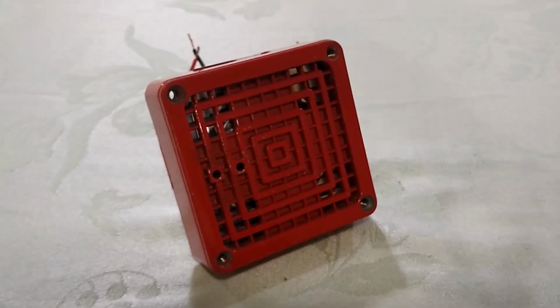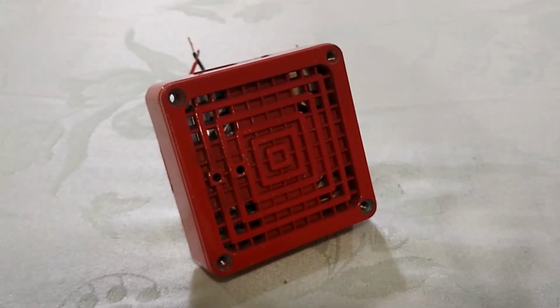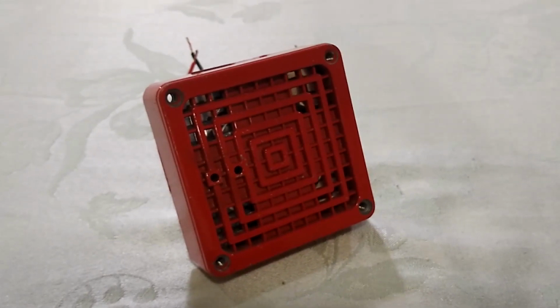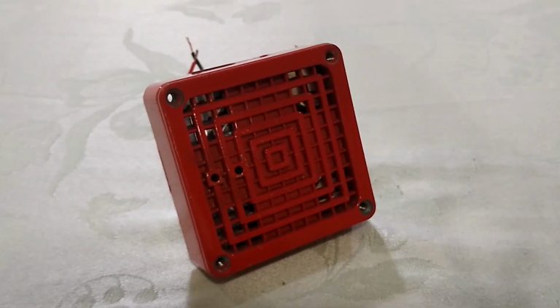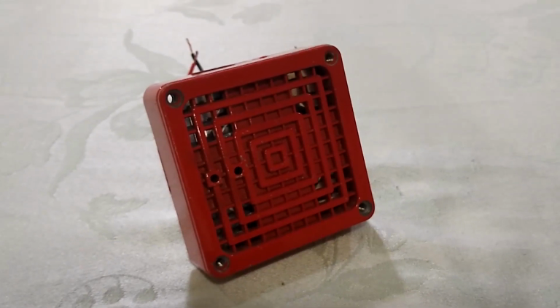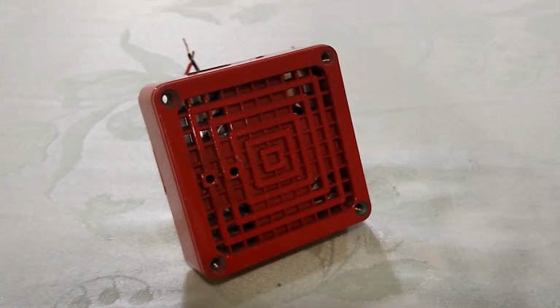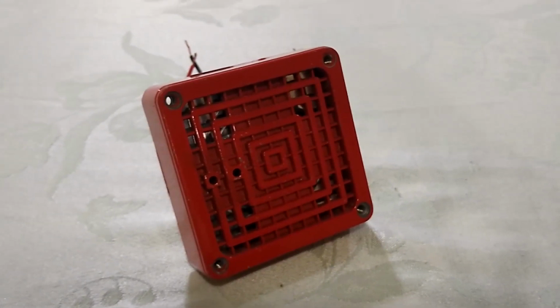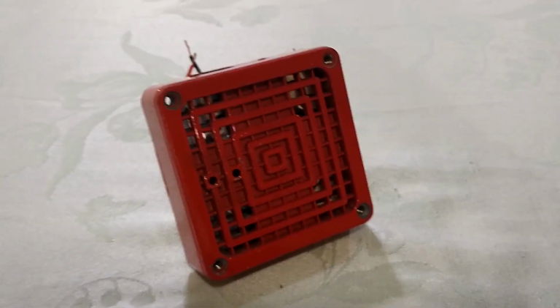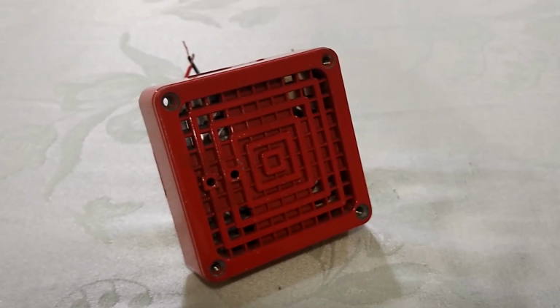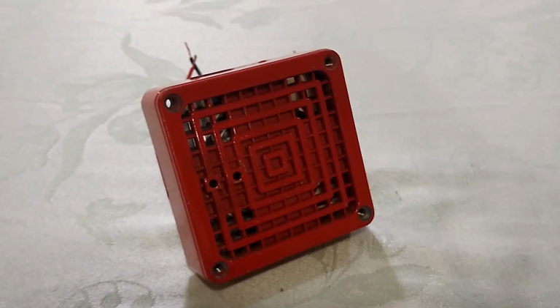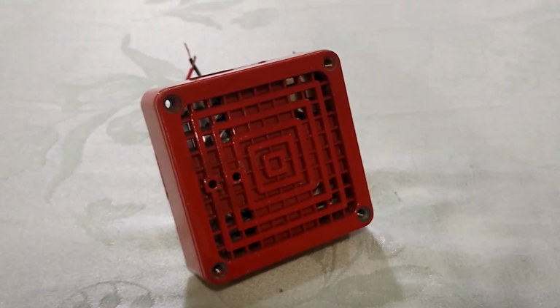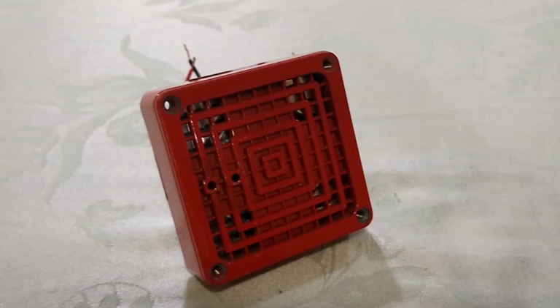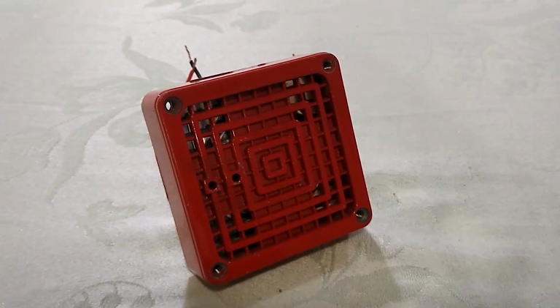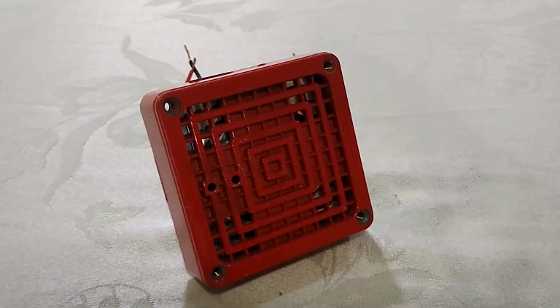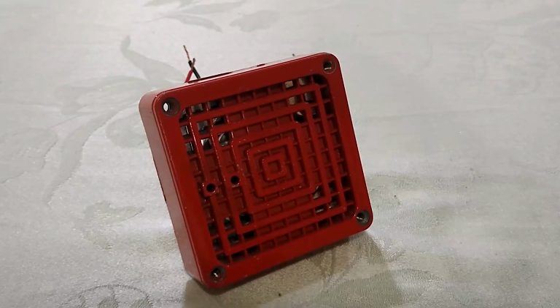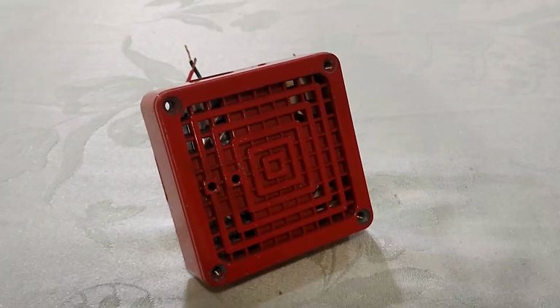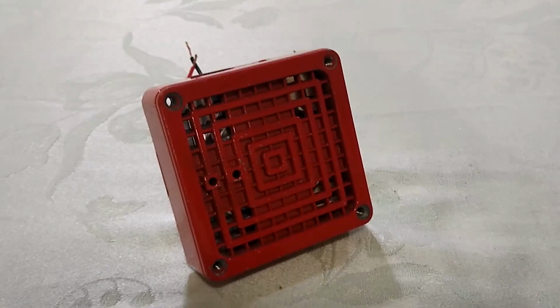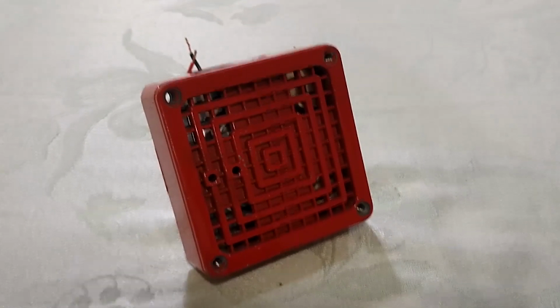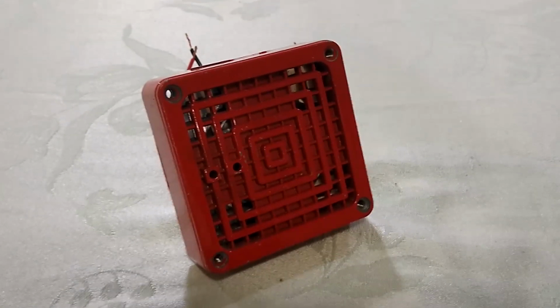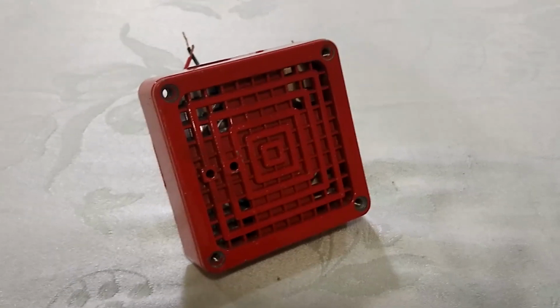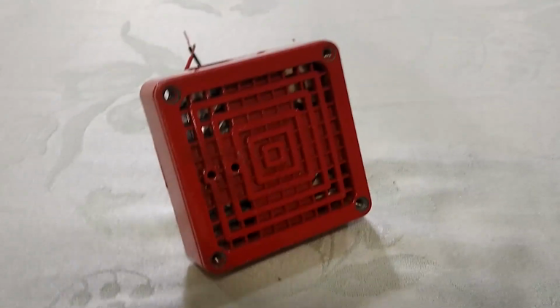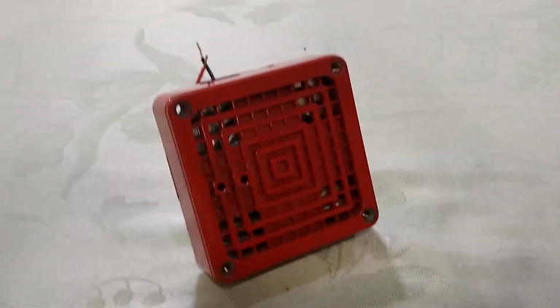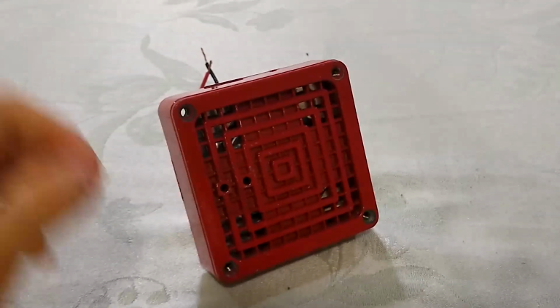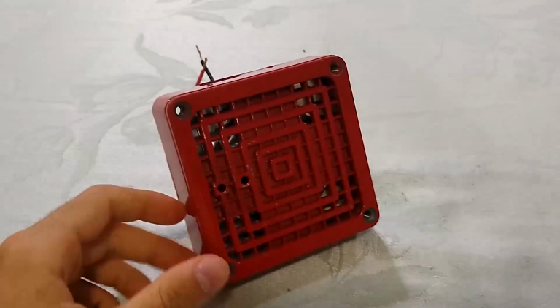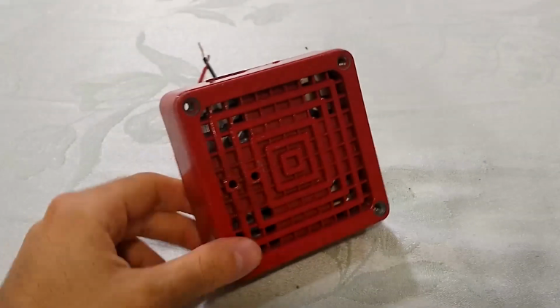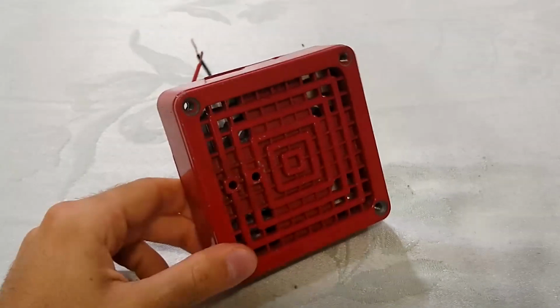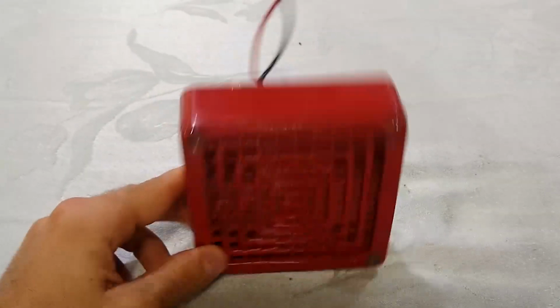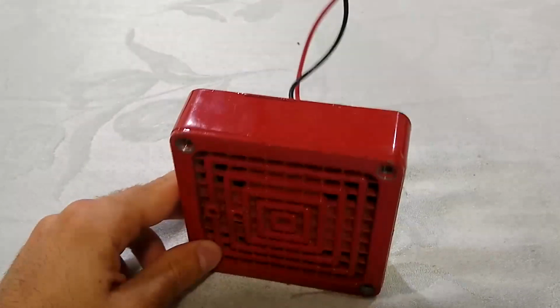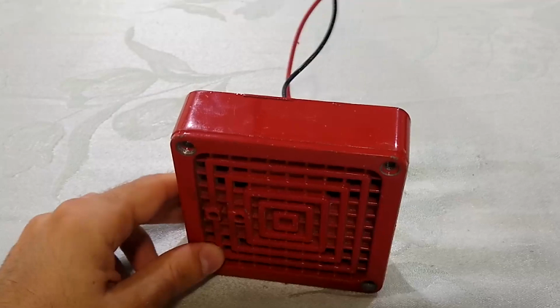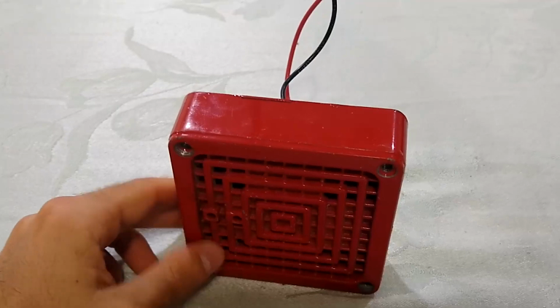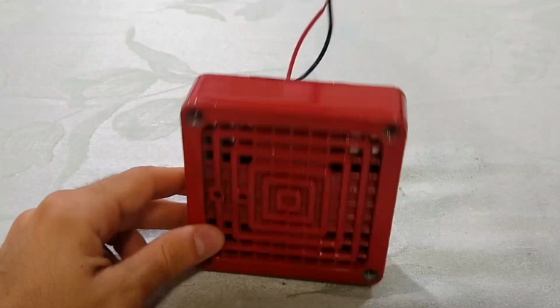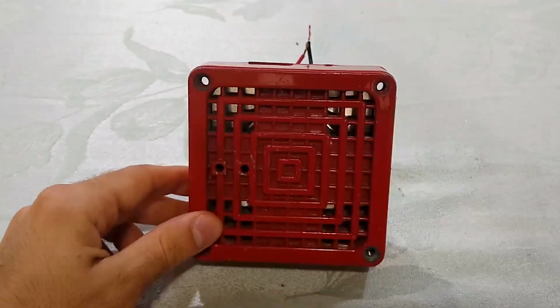When I received this horn around 10 years ago, it was broken and would only click once when powered. So it was non-operational.